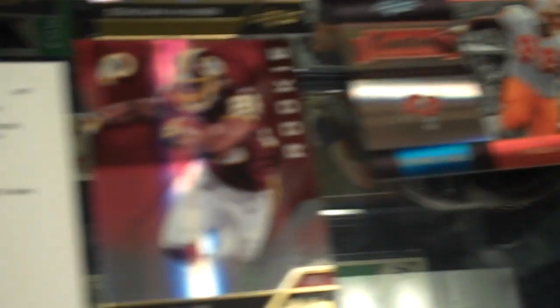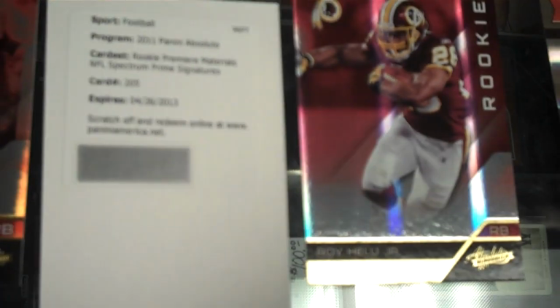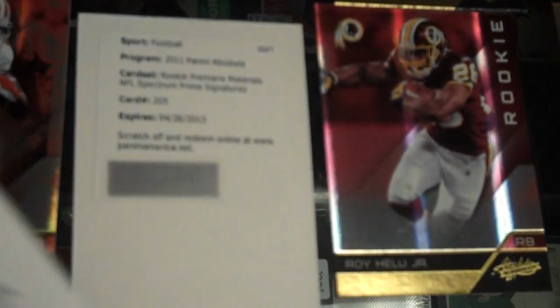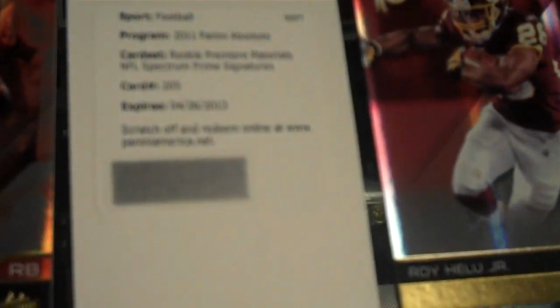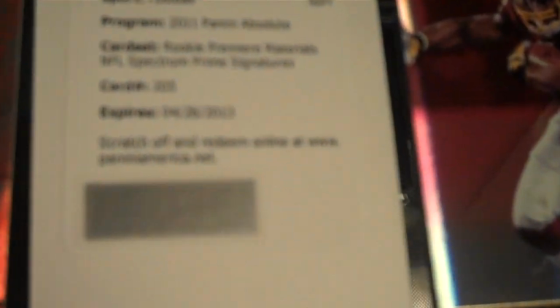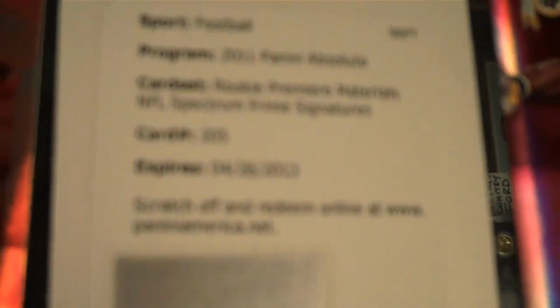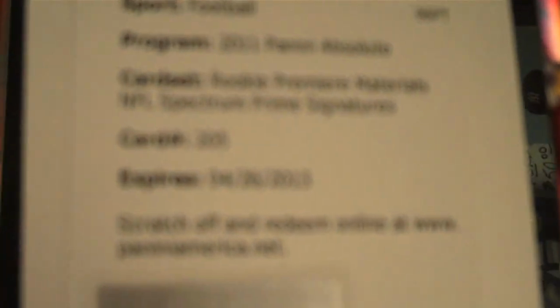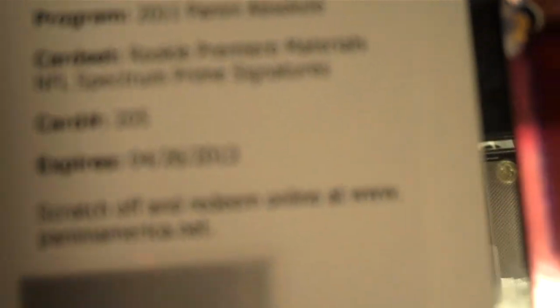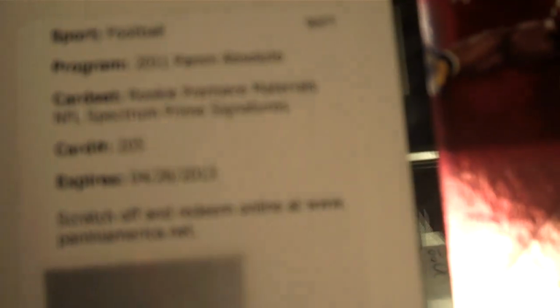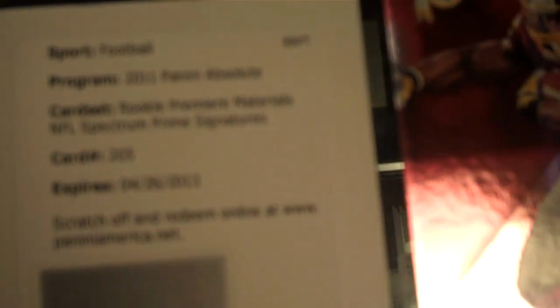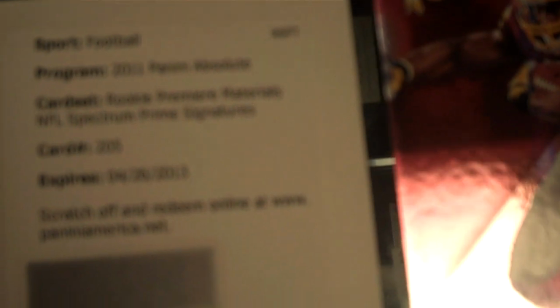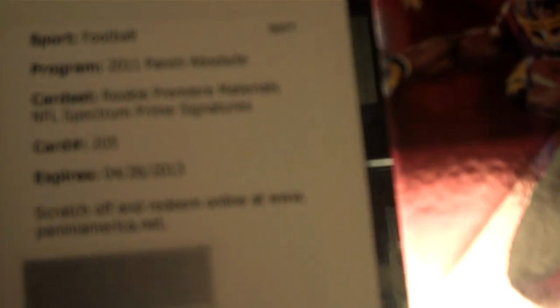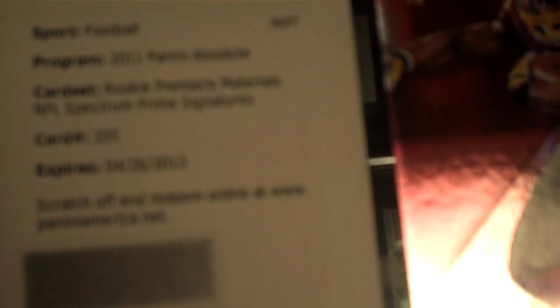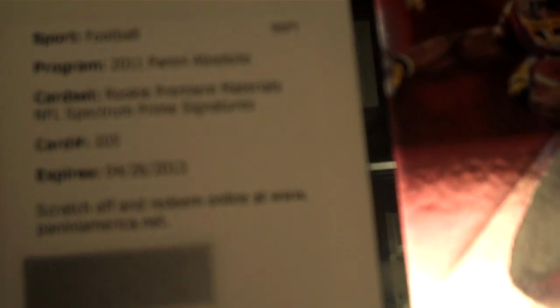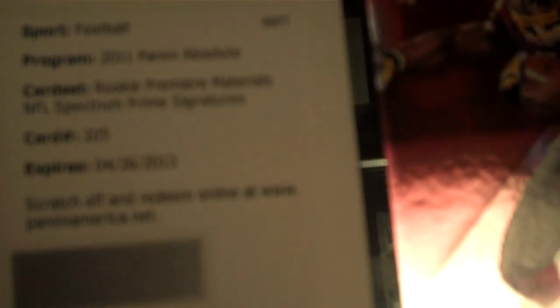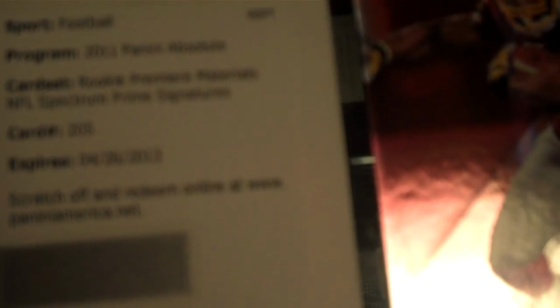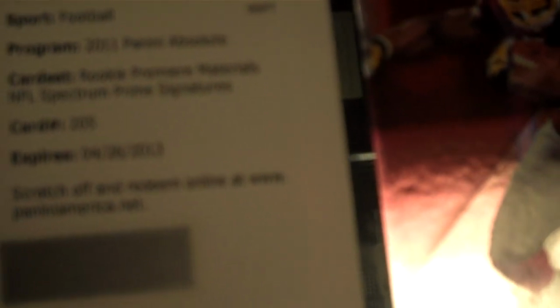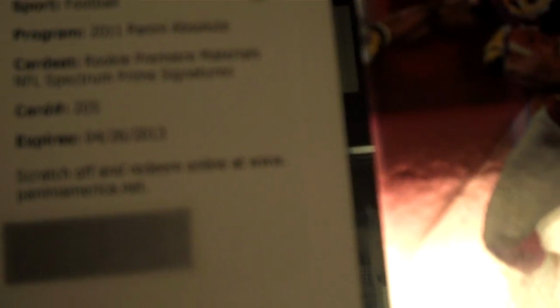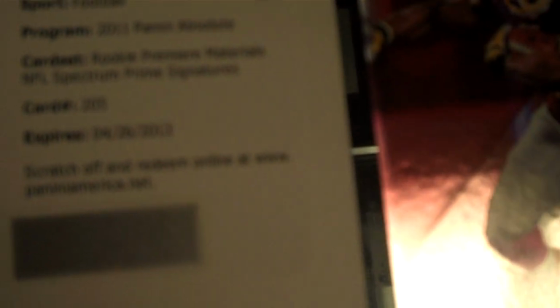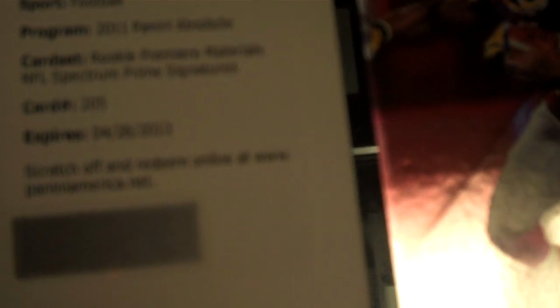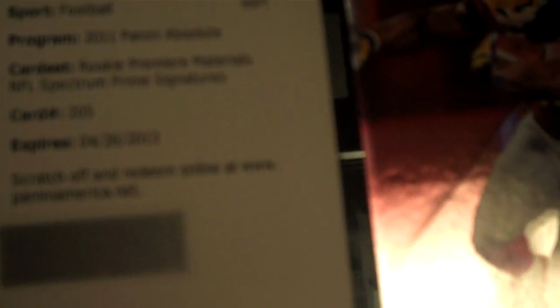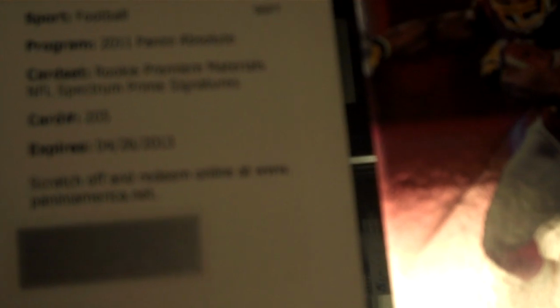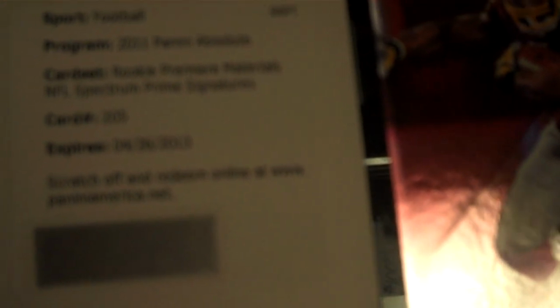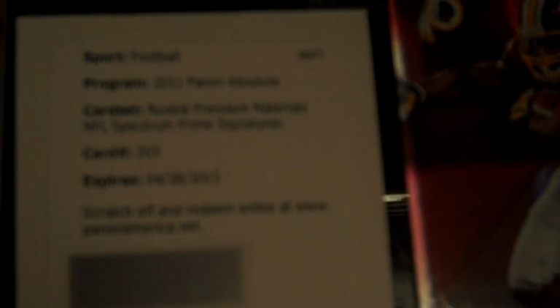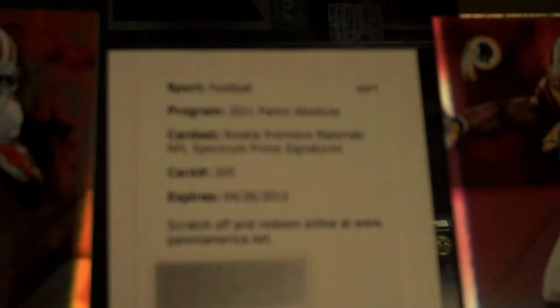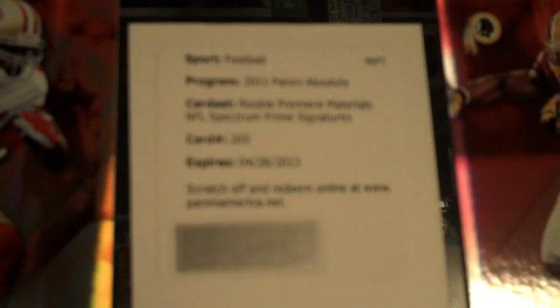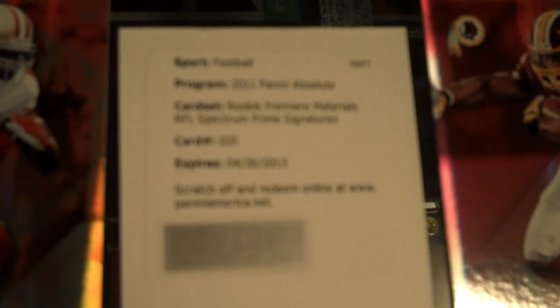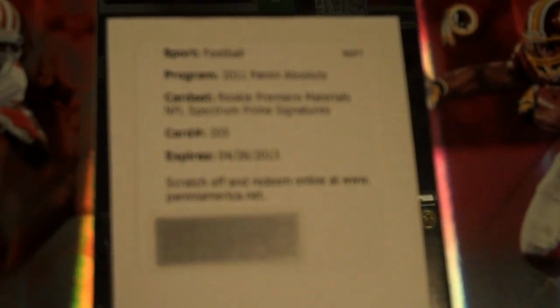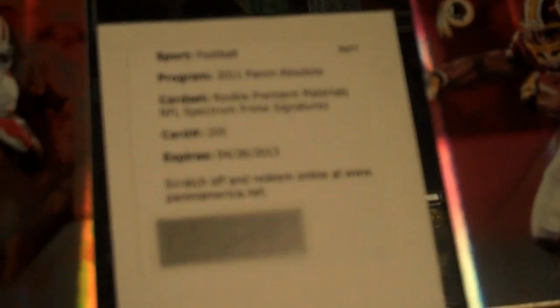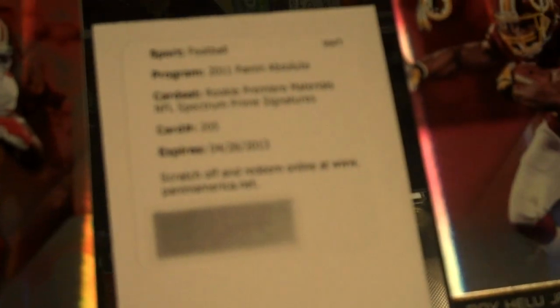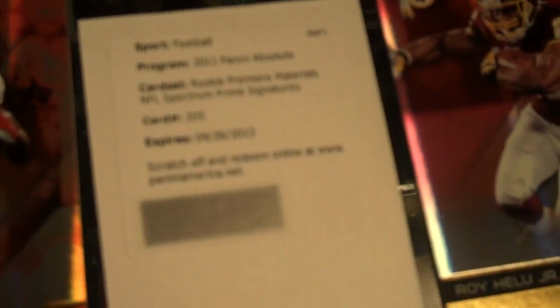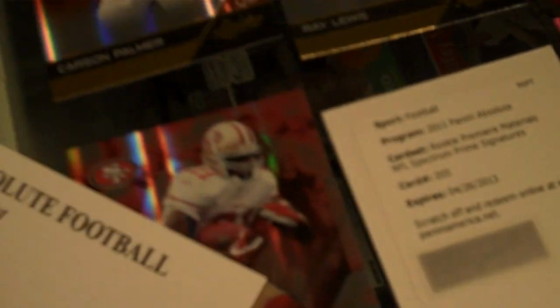Redemption is for a rookie premier material NFL Spectrum Prime signature. So it's an autograph memorabilia card — prime memorabilia card patch, number 205.